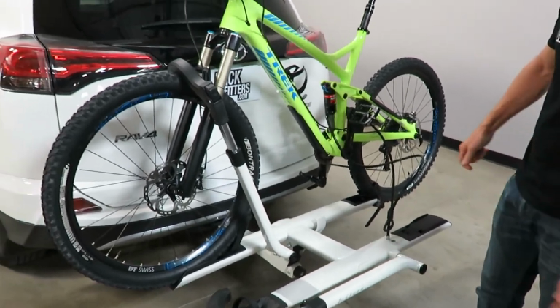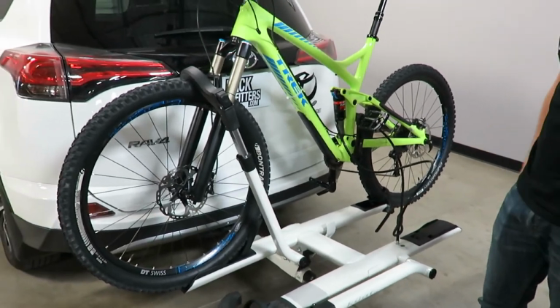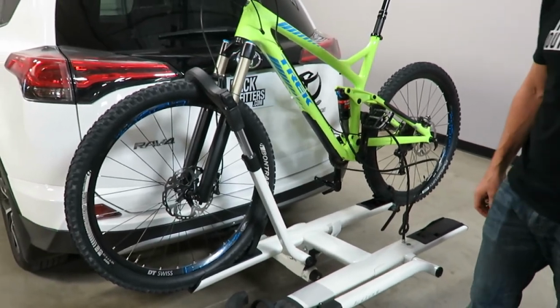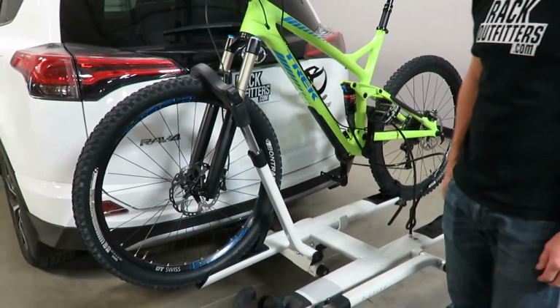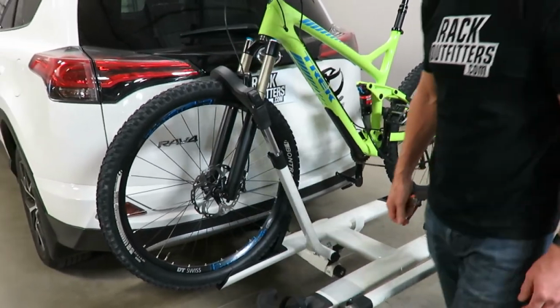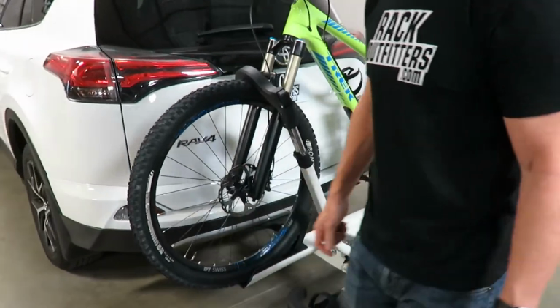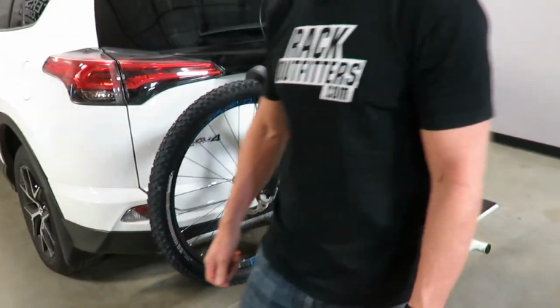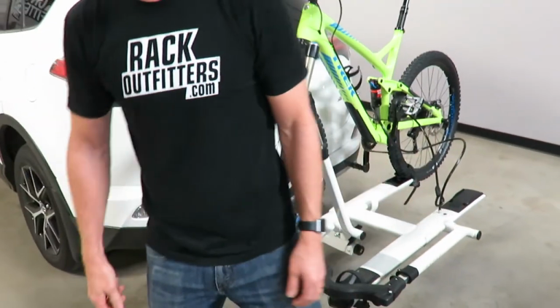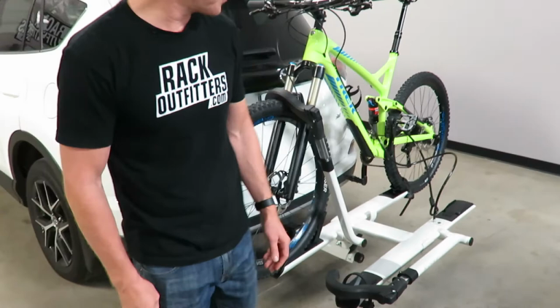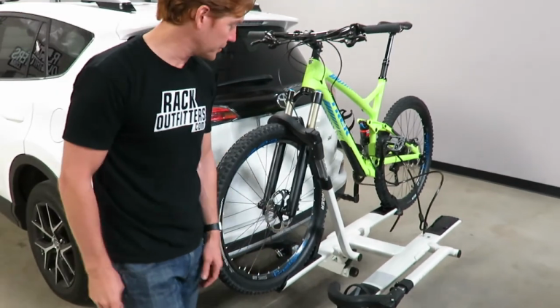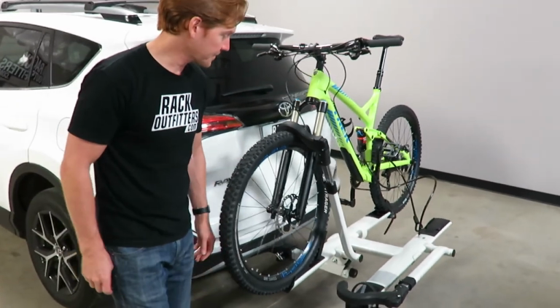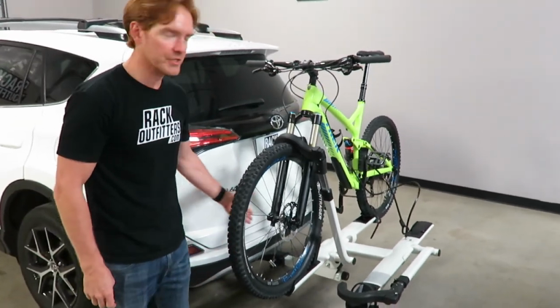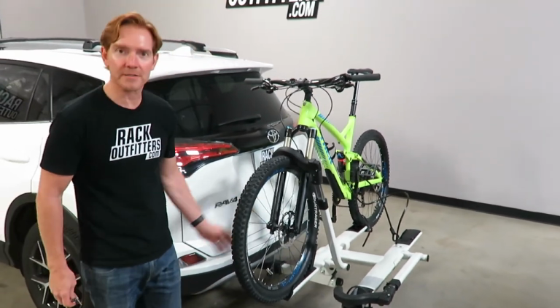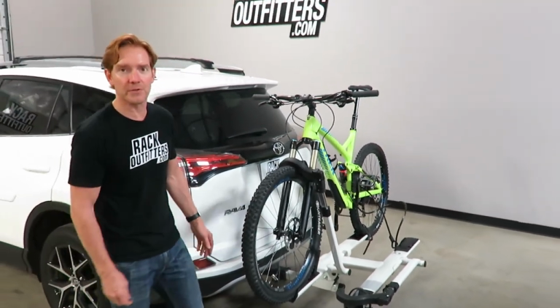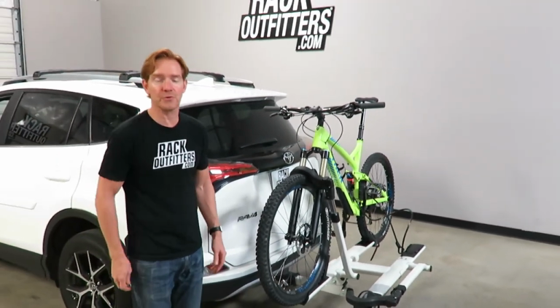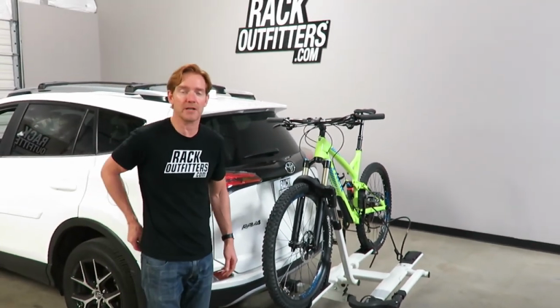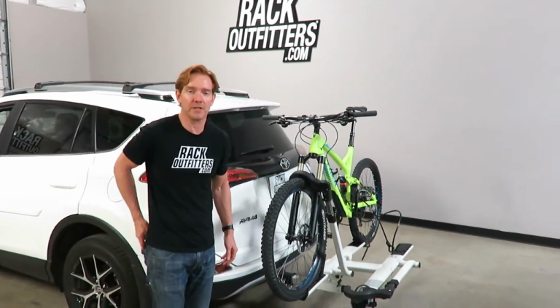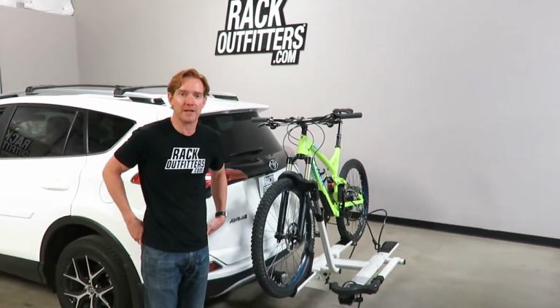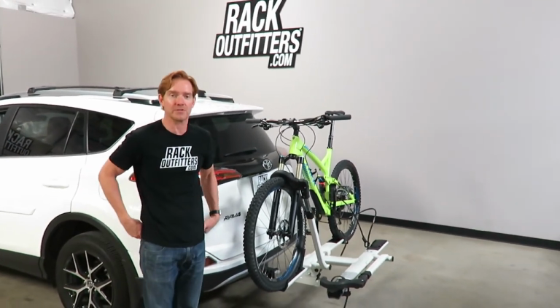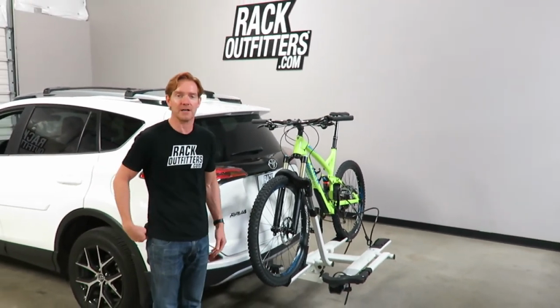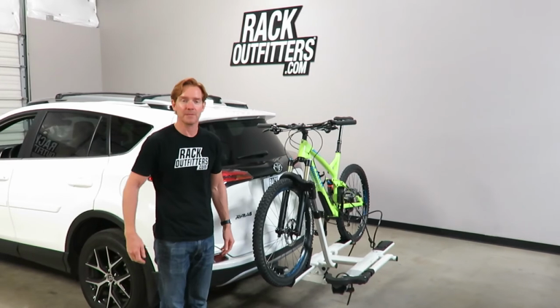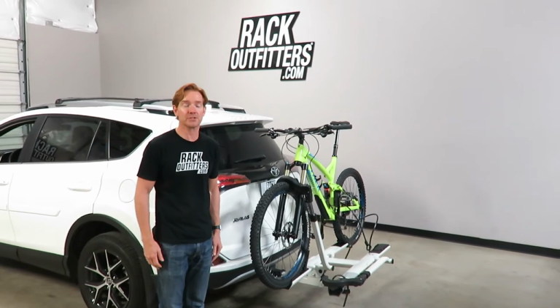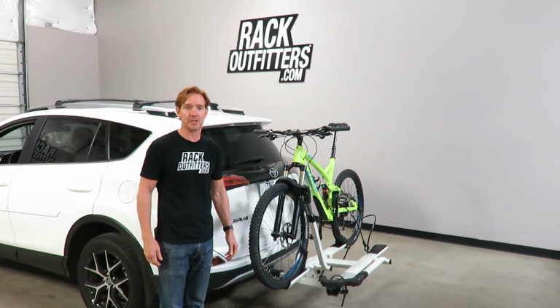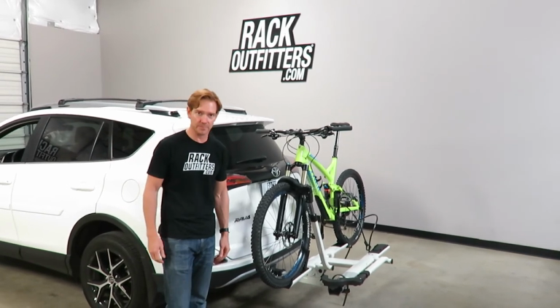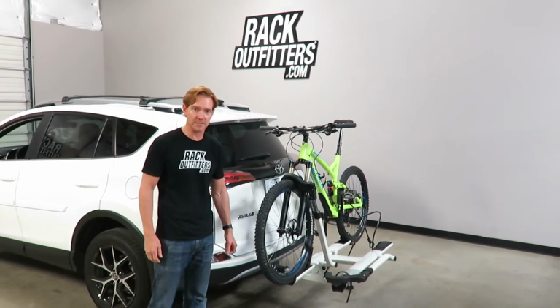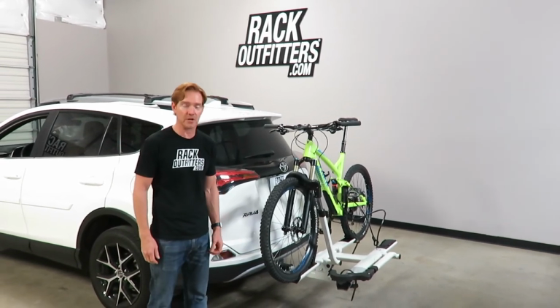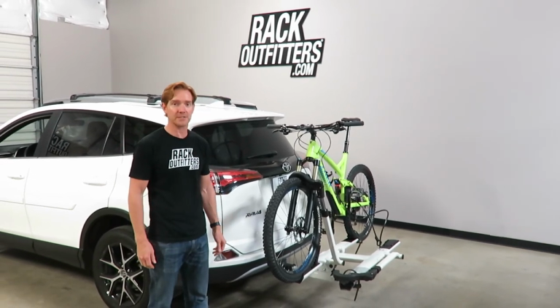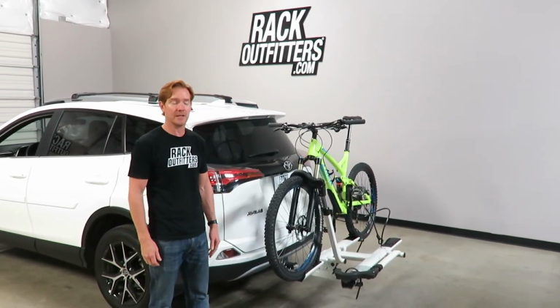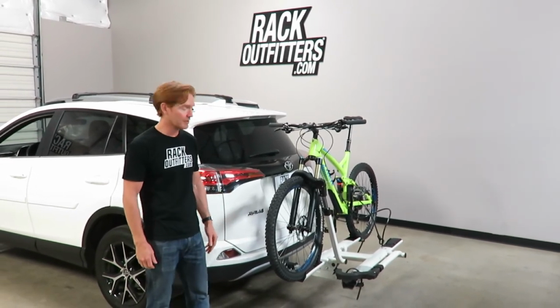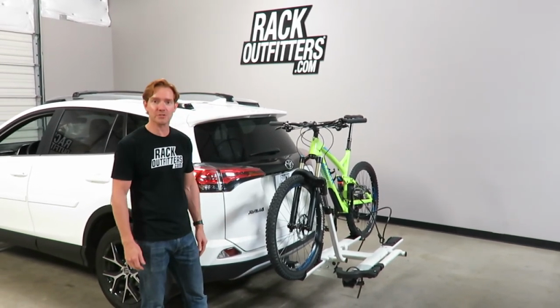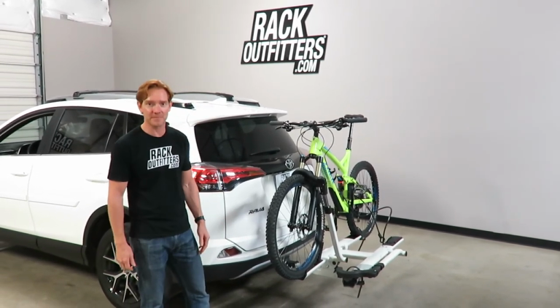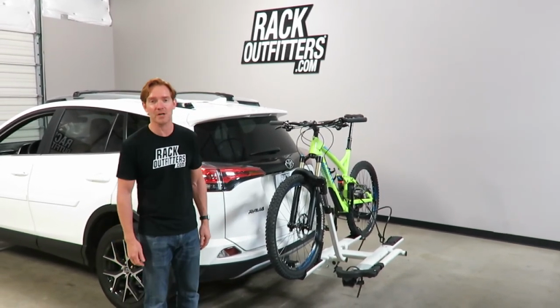Those are all the key features of the Kuat Sherpa 2.0. This product and the full line of Kuat products is available at RackOutfitters.com. Please visit our website for complete details, pricing, and promotions — thanks for watching.